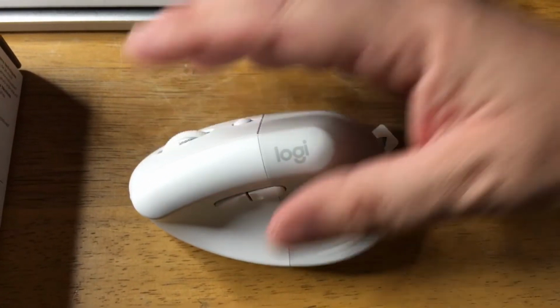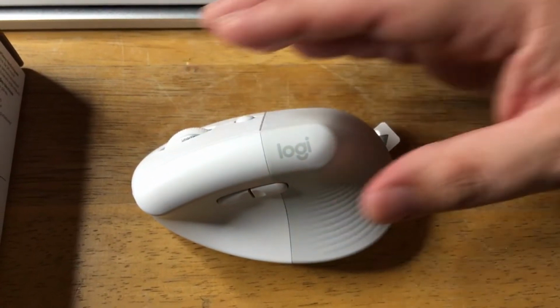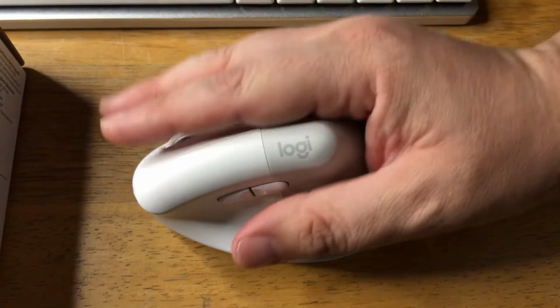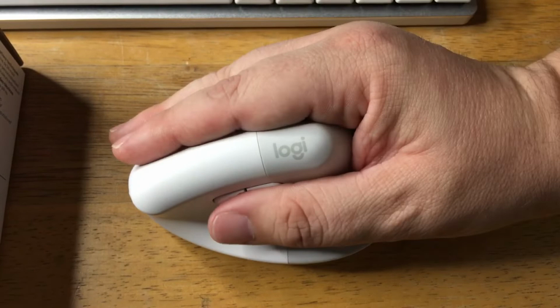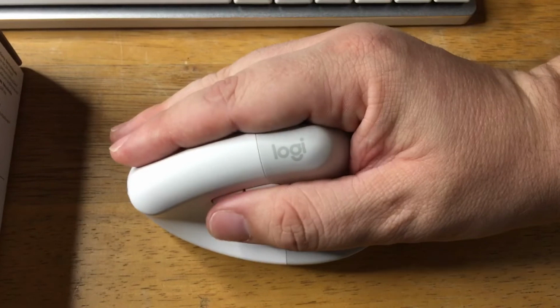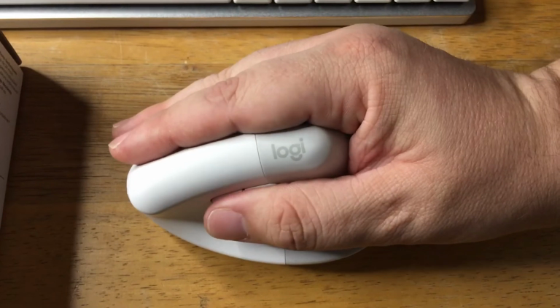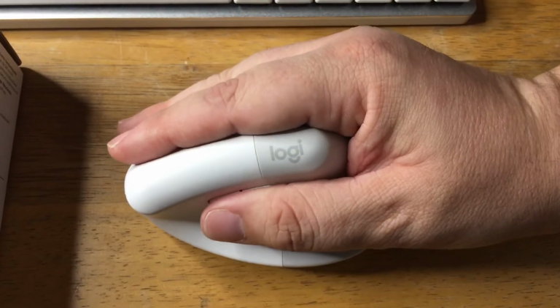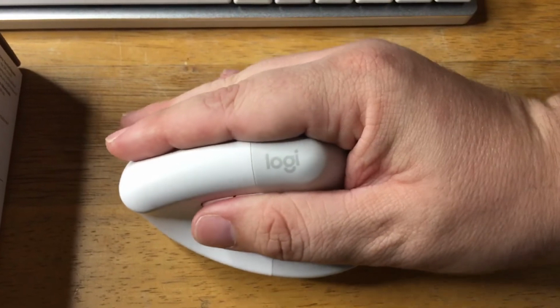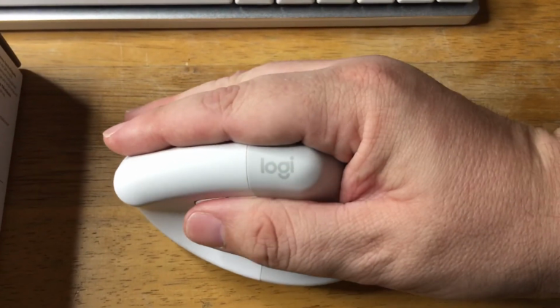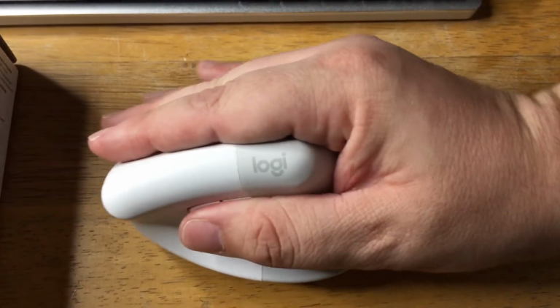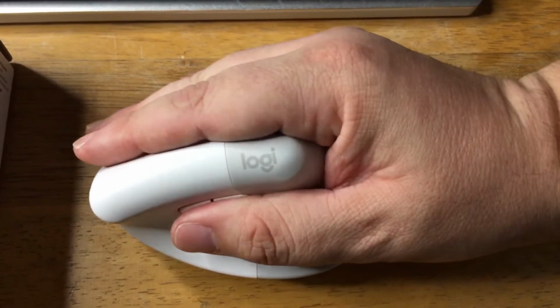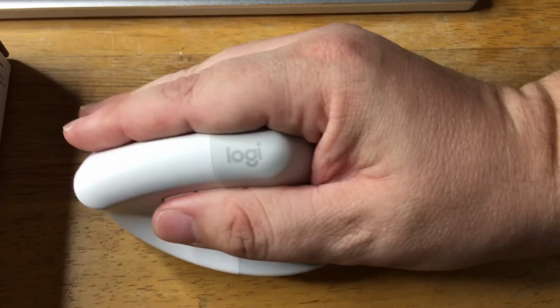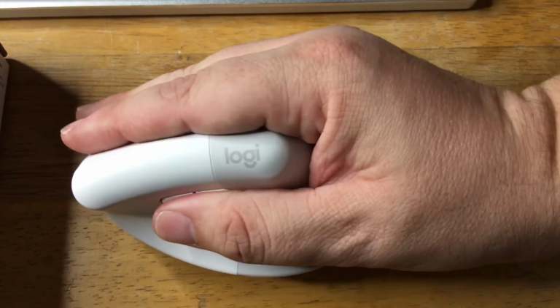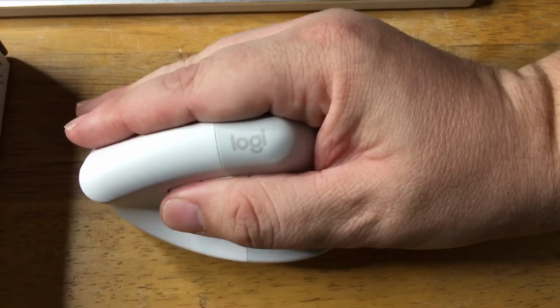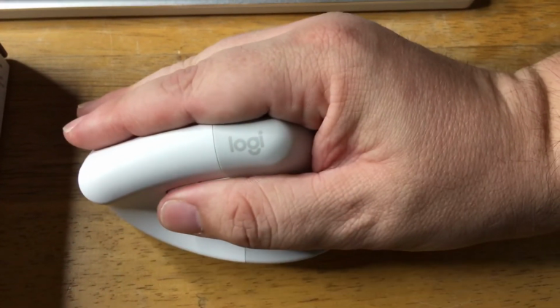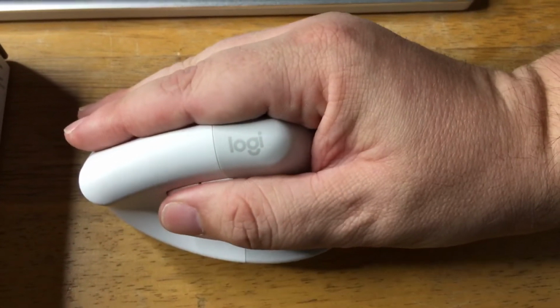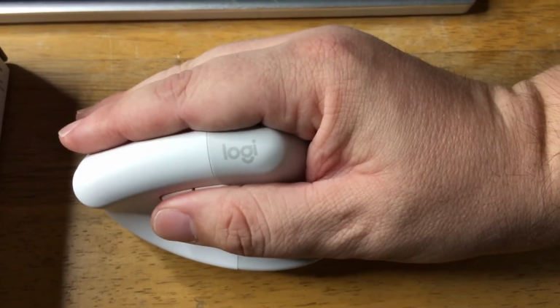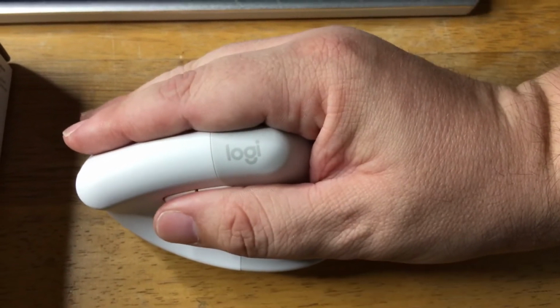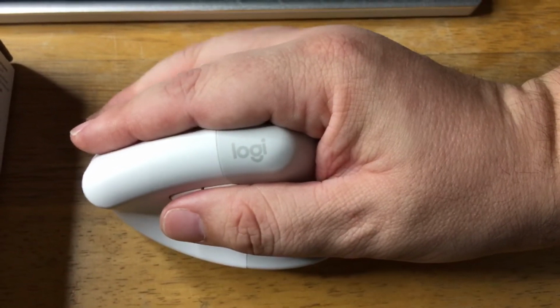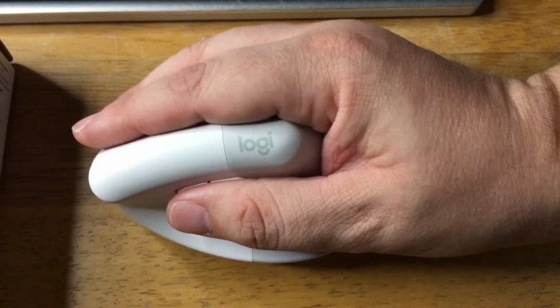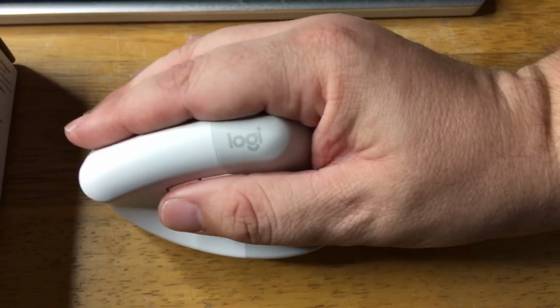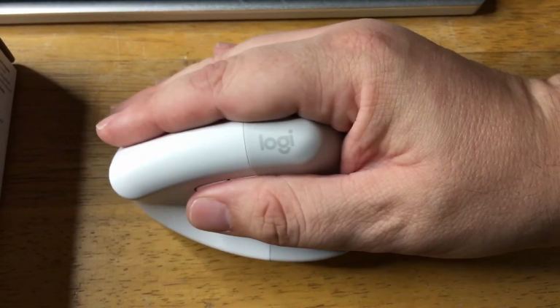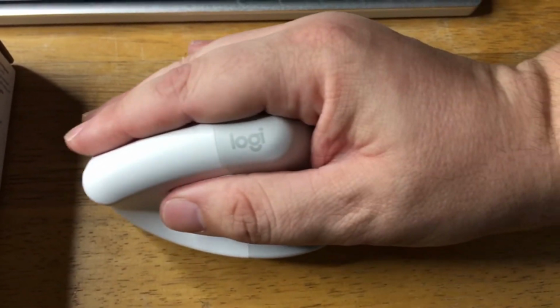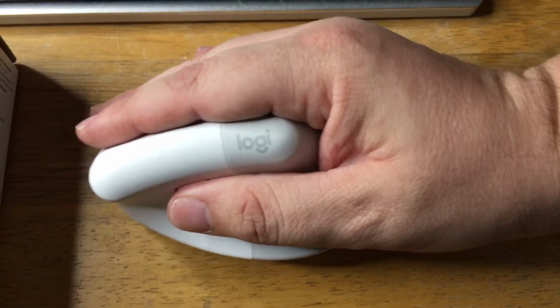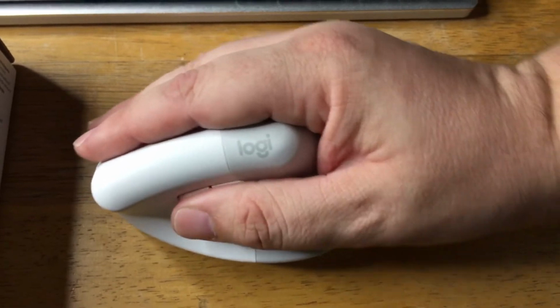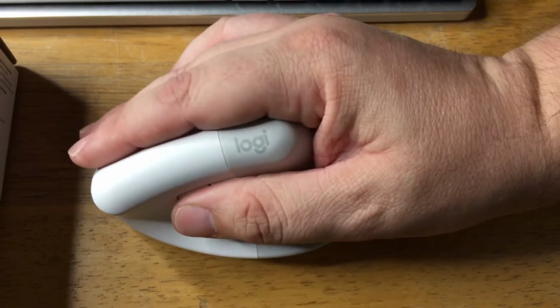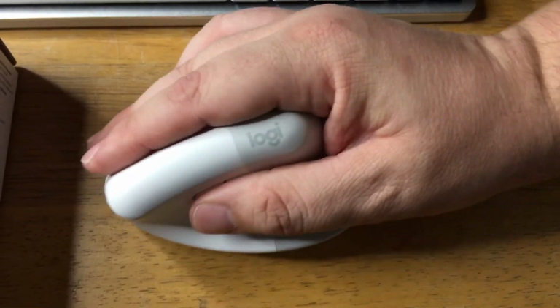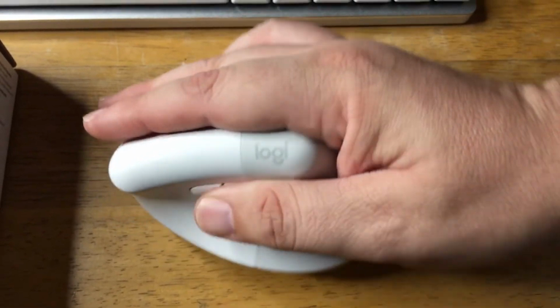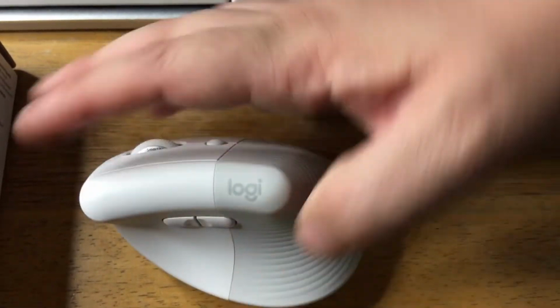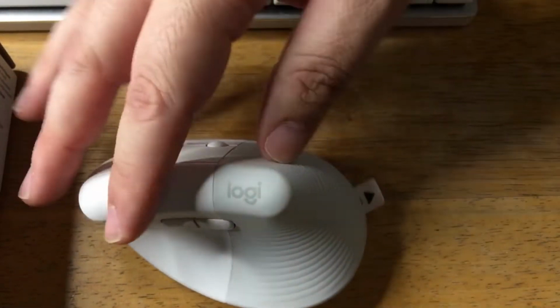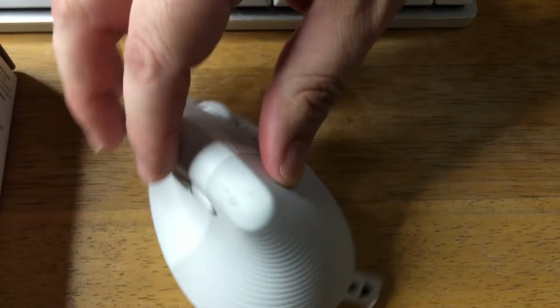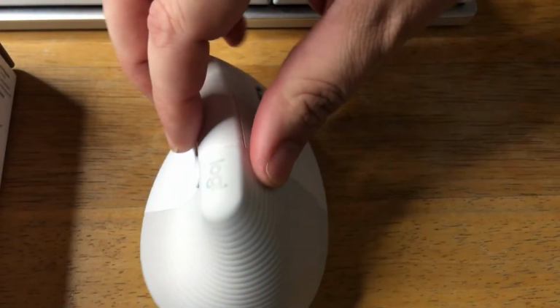But the real thing about this is the angle of how you place your hand to use the Lift mouse all day long.